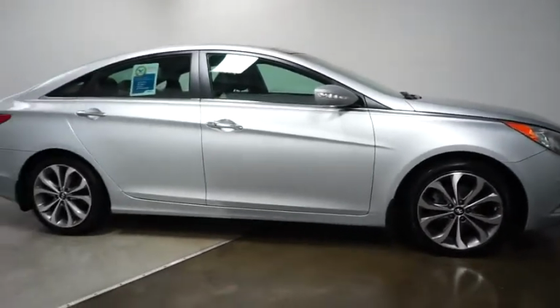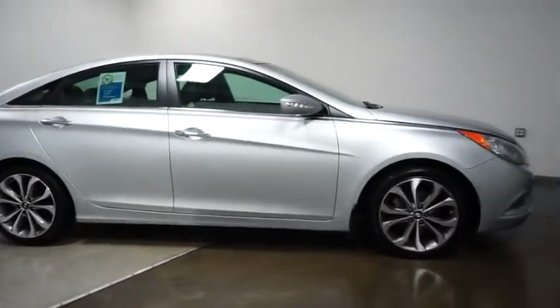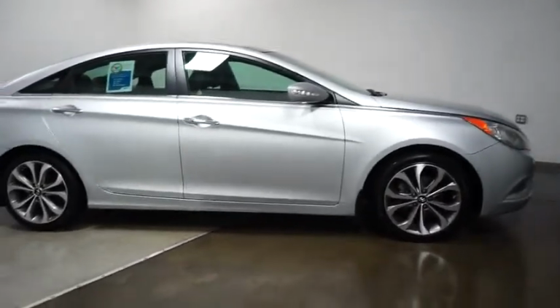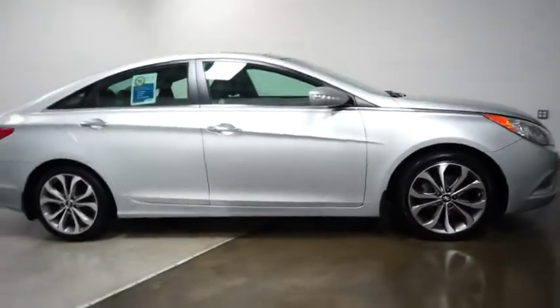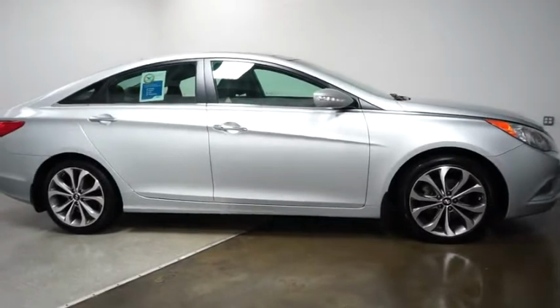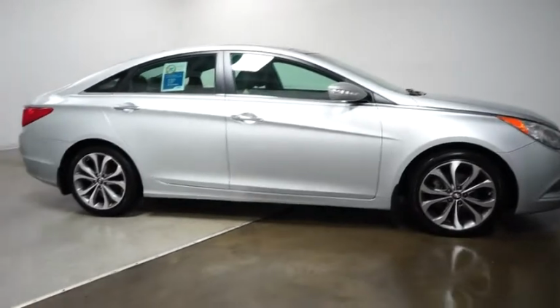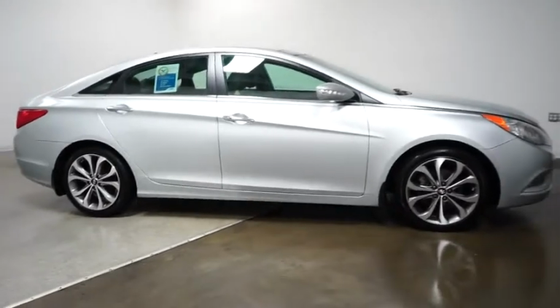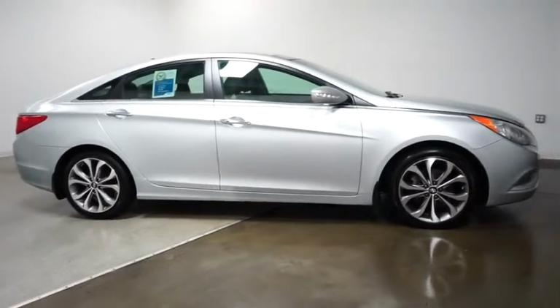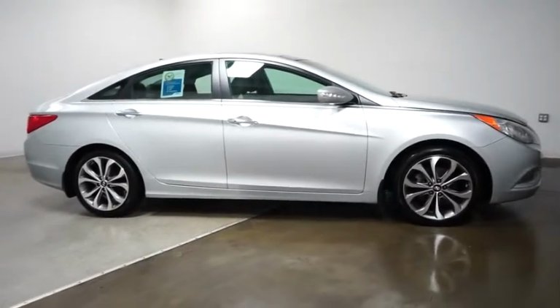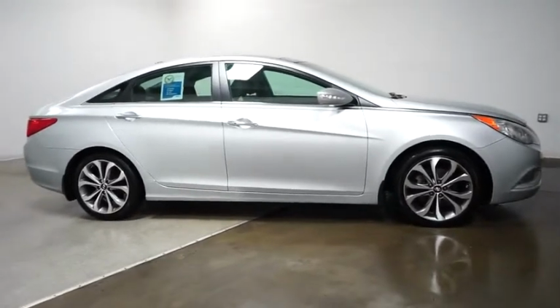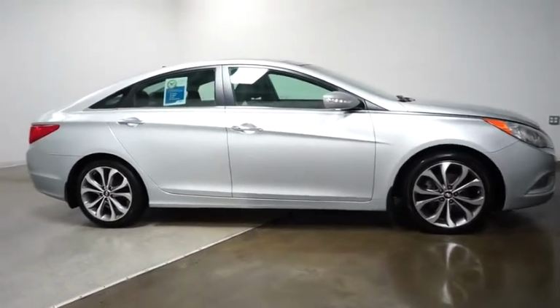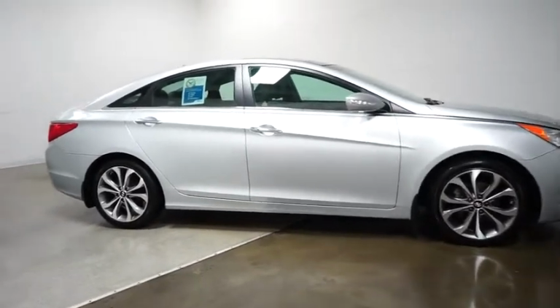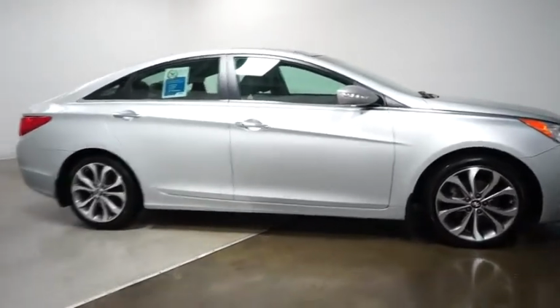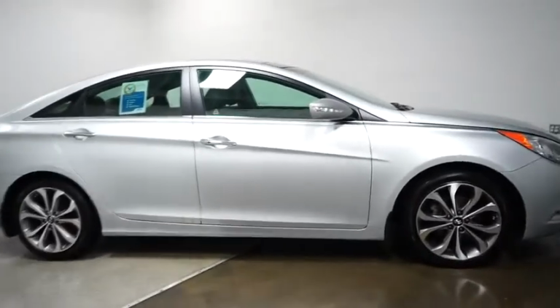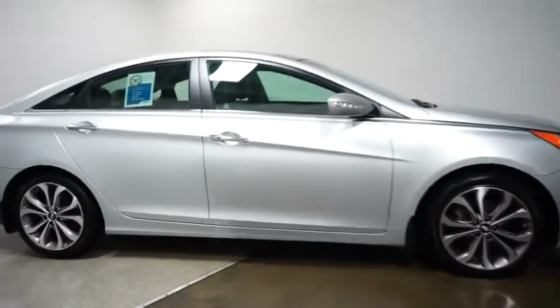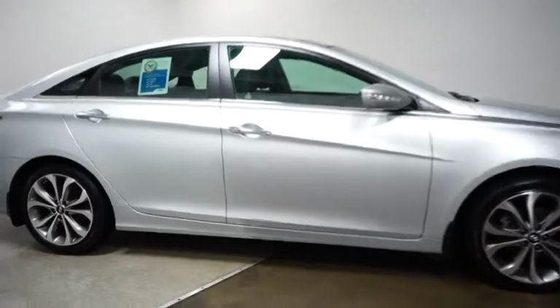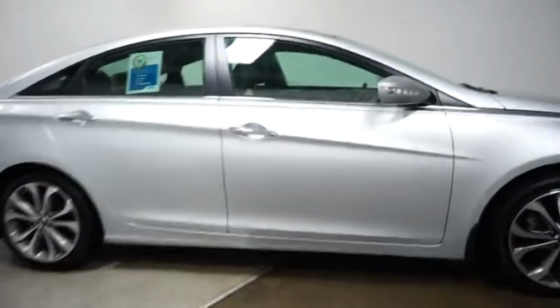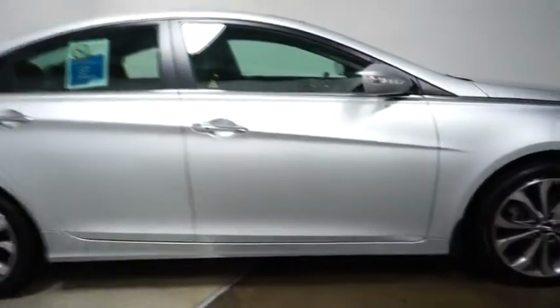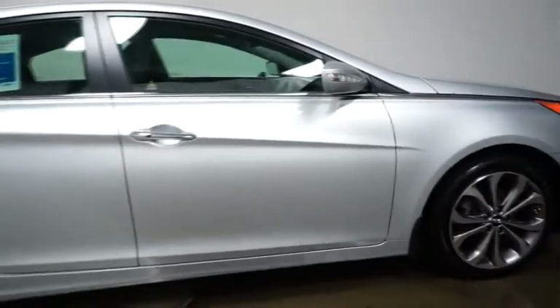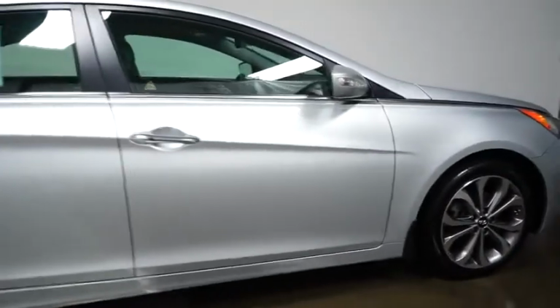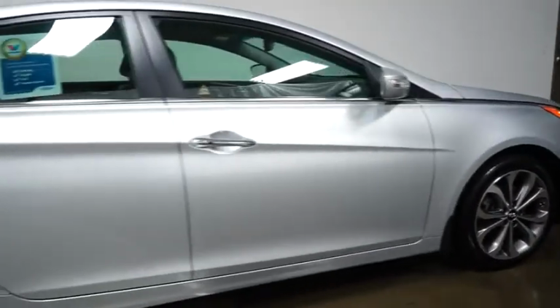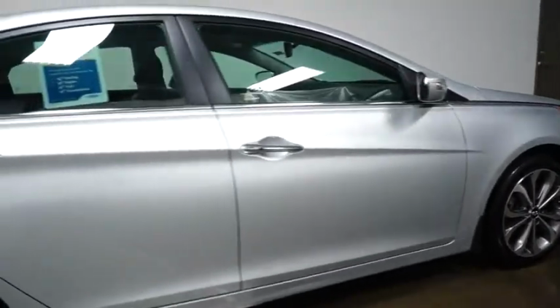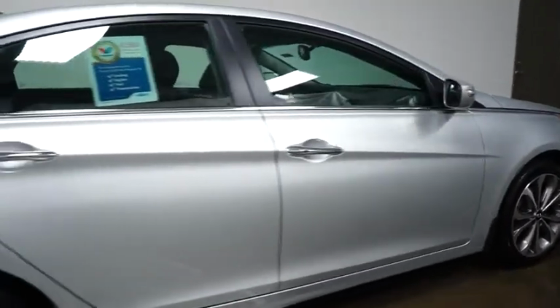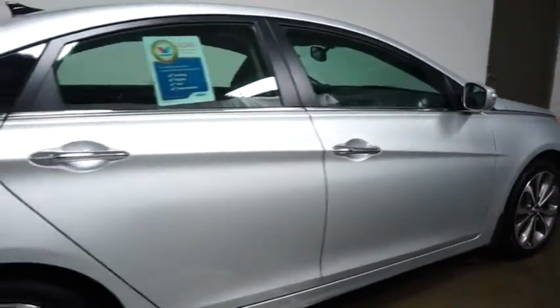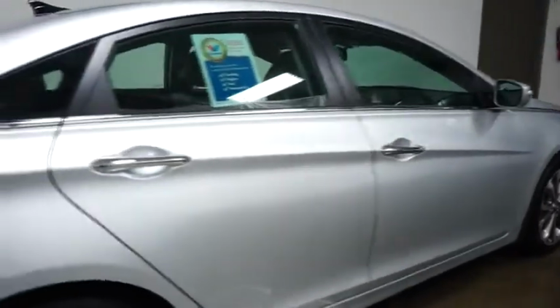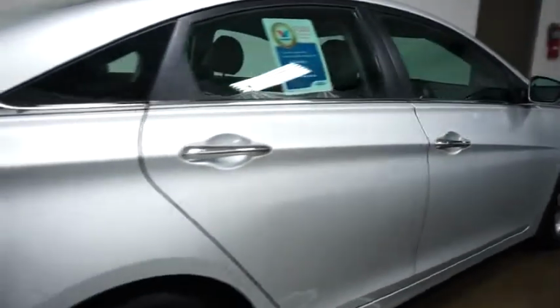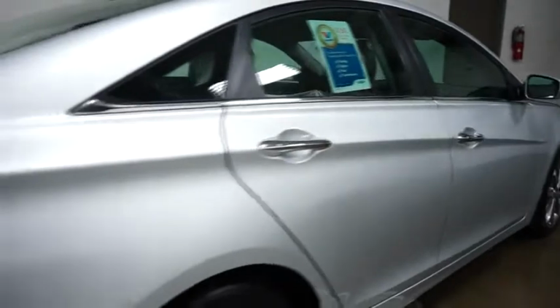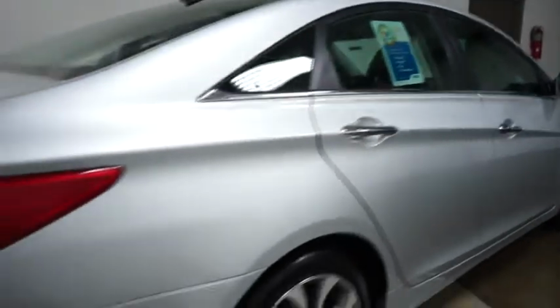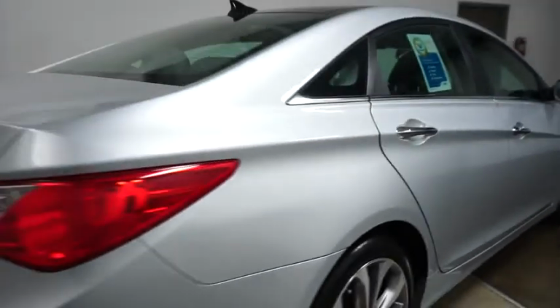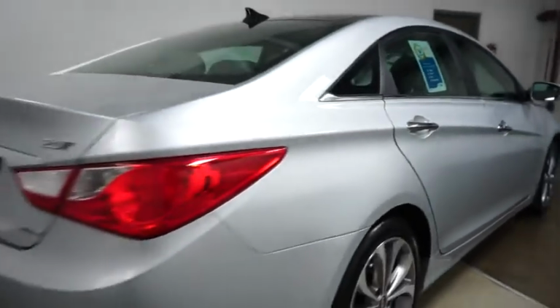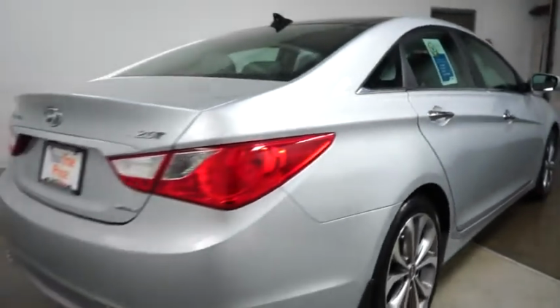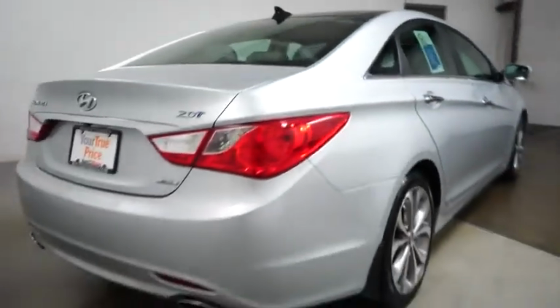This vehicle has less than 30,000 miles. Here are some of this vehicle's great options: anti-lock braking system, four-wheel disc brakes, cruise control, iPod adapter, FWD, trip computer, rear window defroster, fog lights.